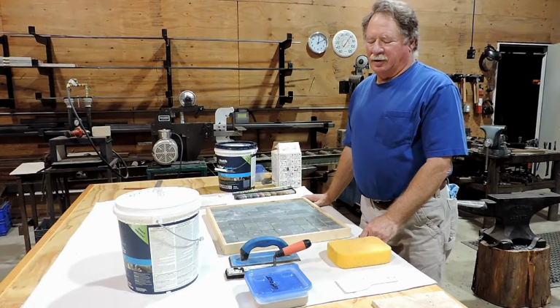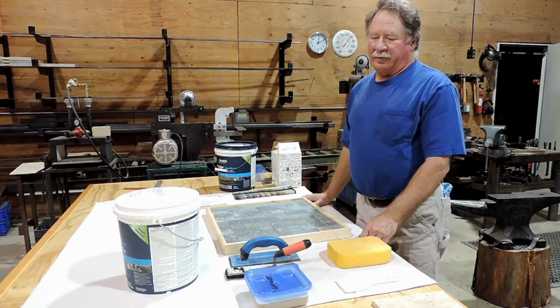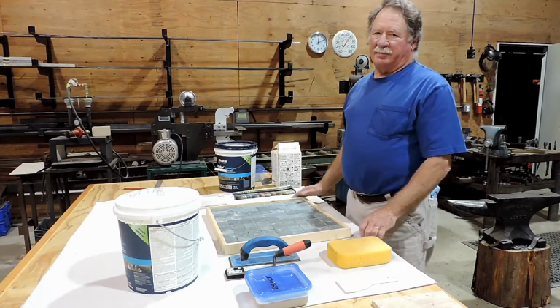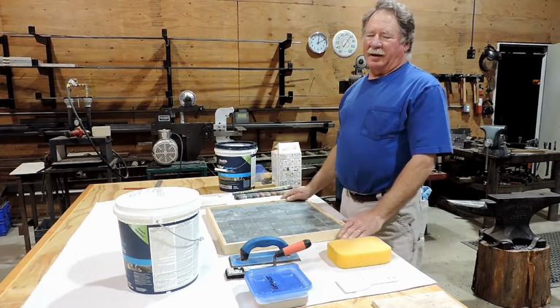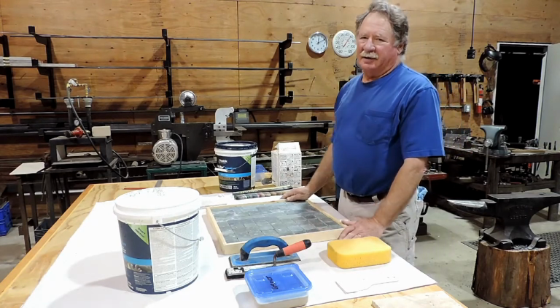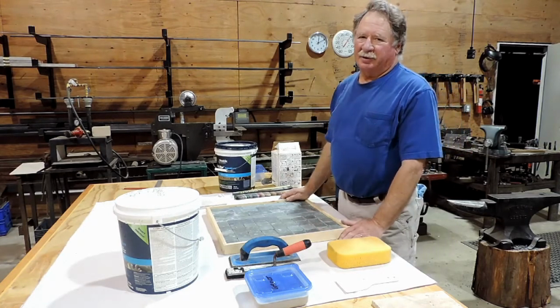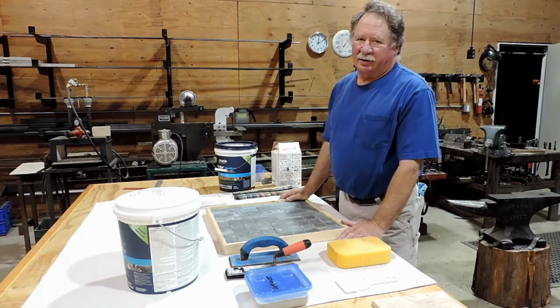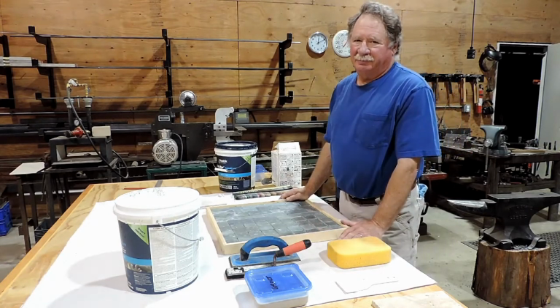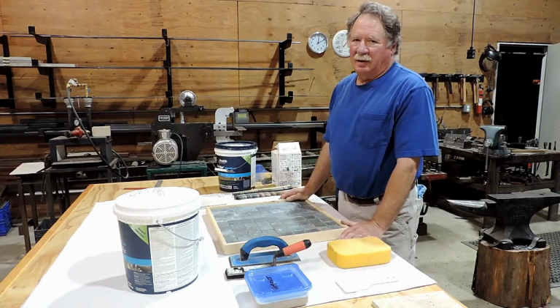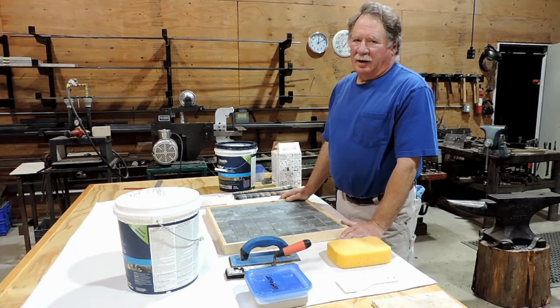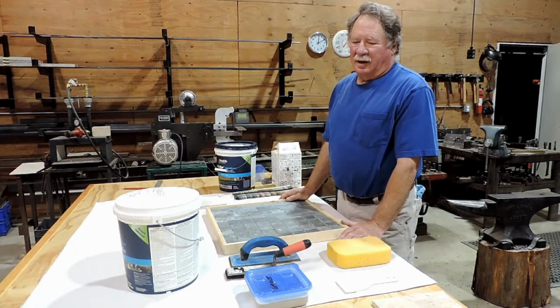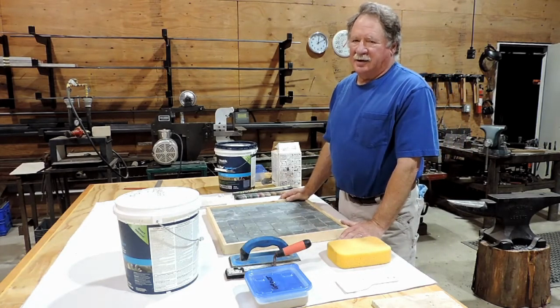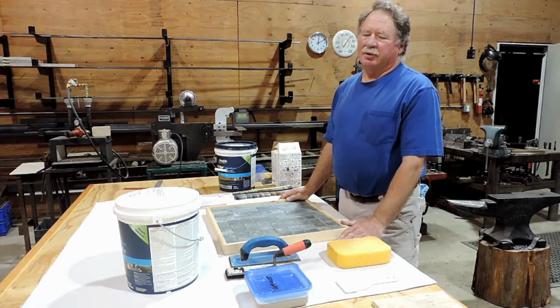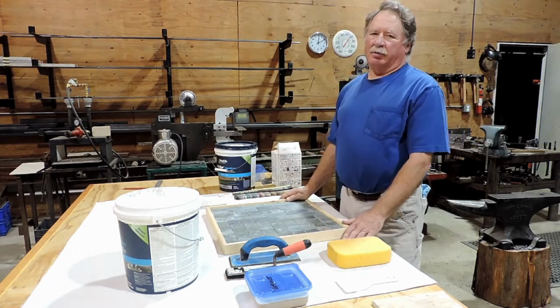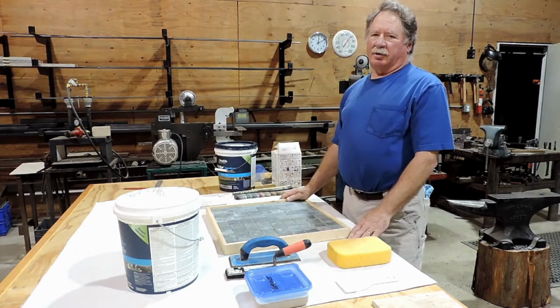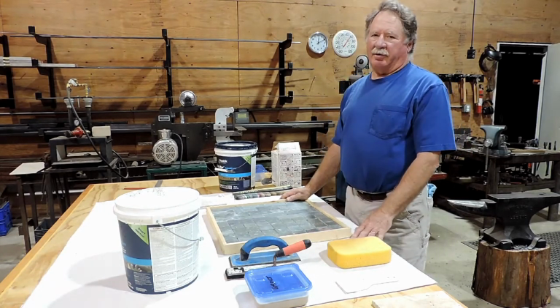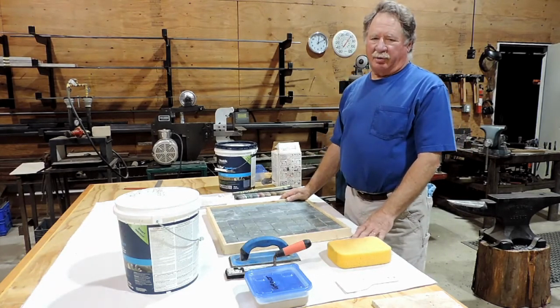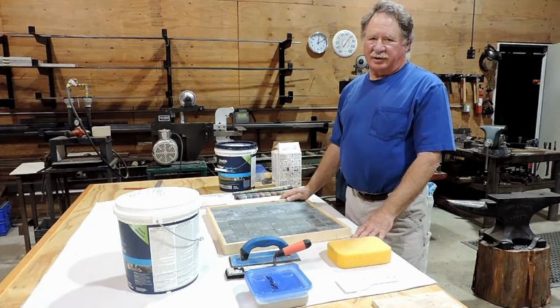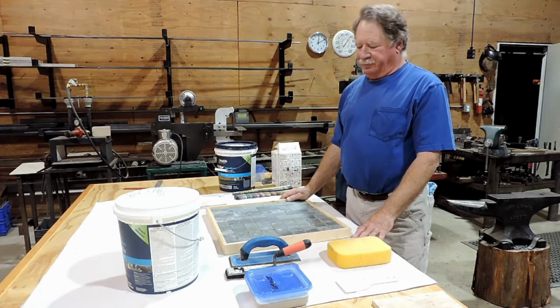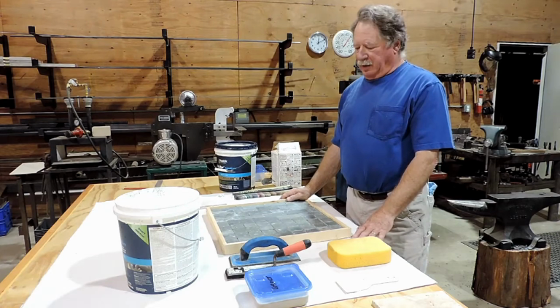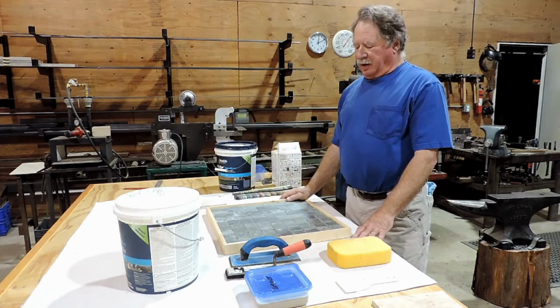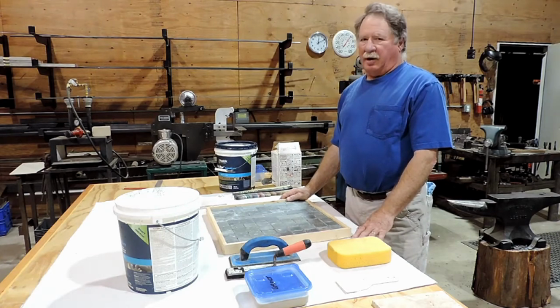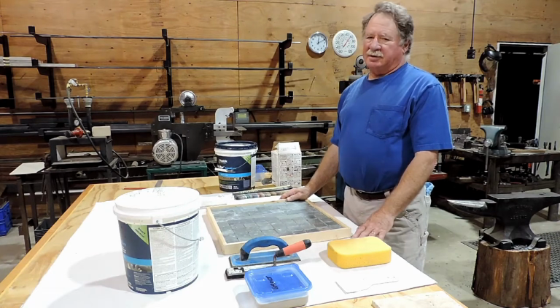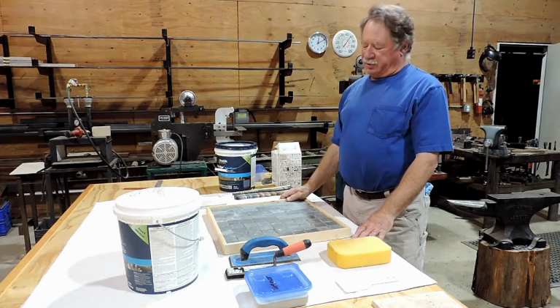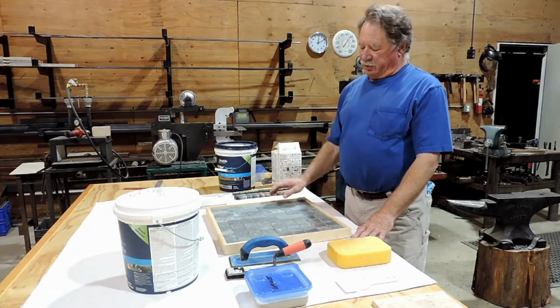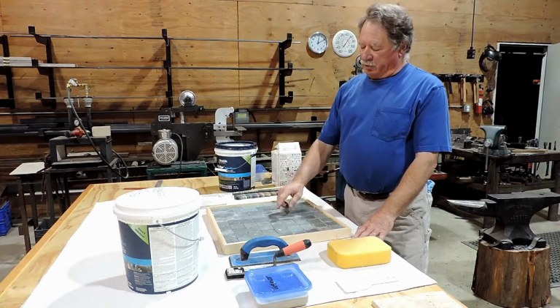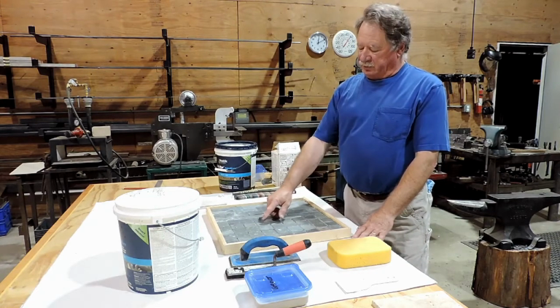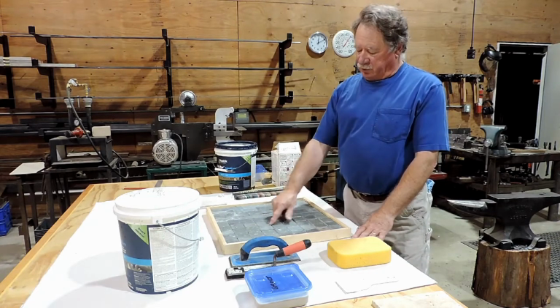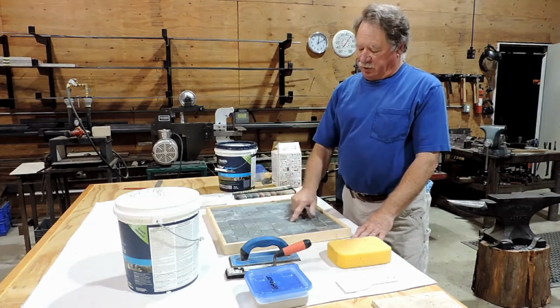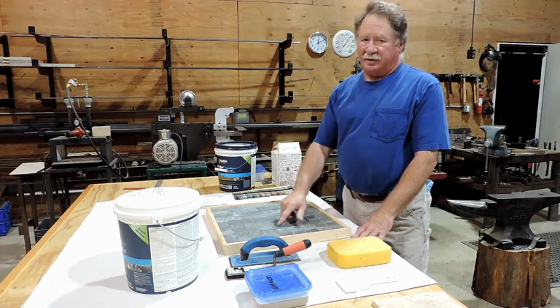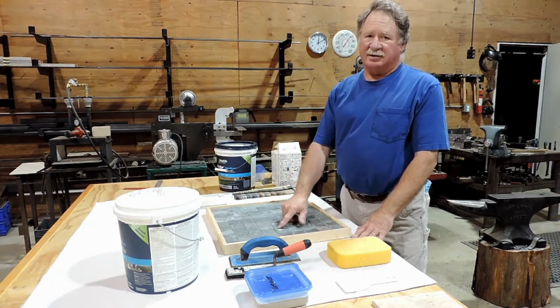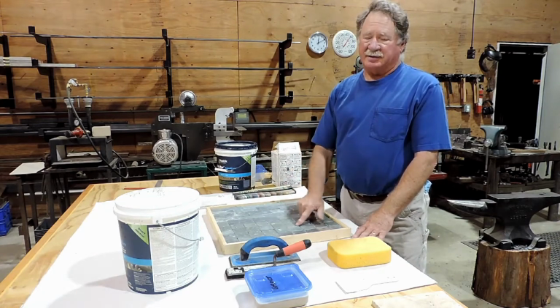Hello everybody, Dave Cook here again. Today we're going to go over grouting our project. Grout is the material that goes in between all our tile spaces.